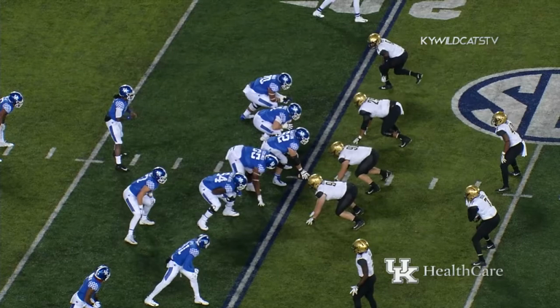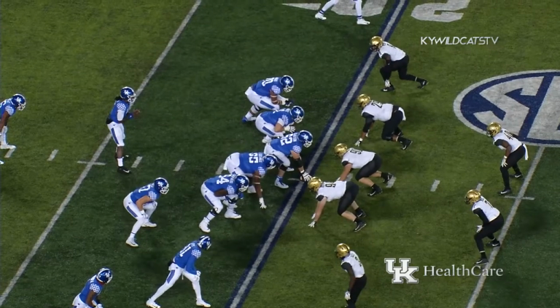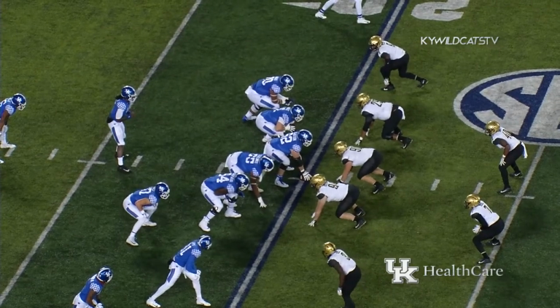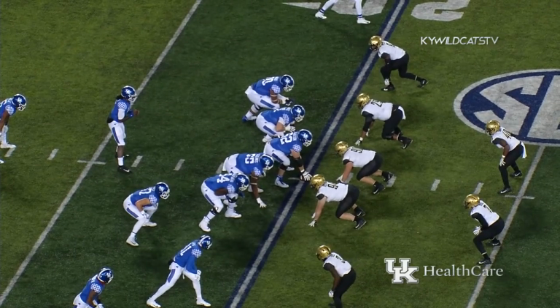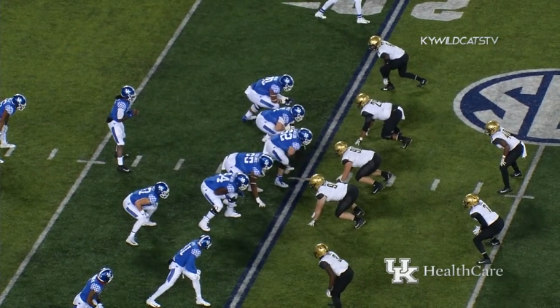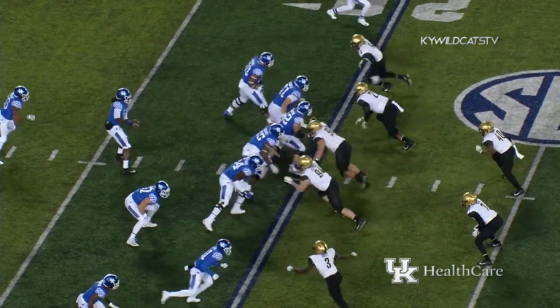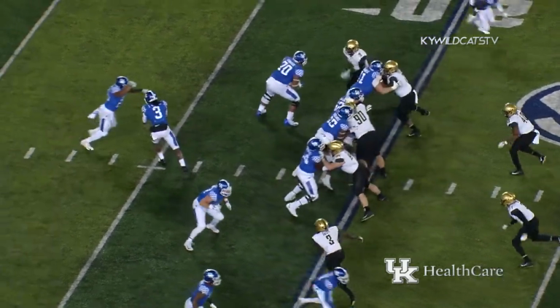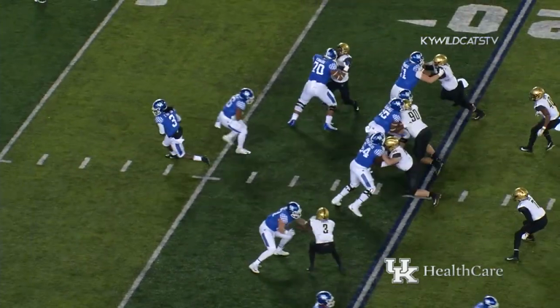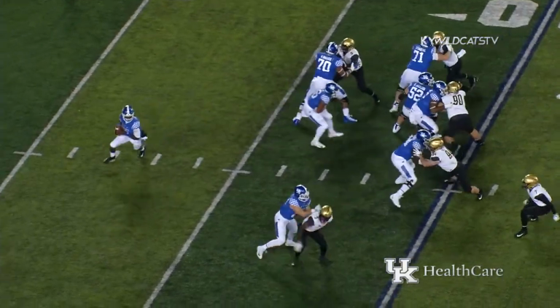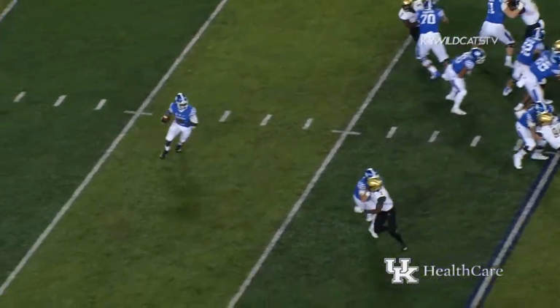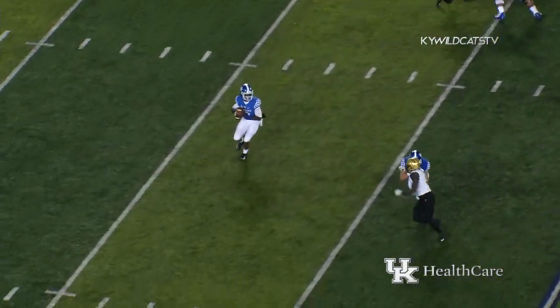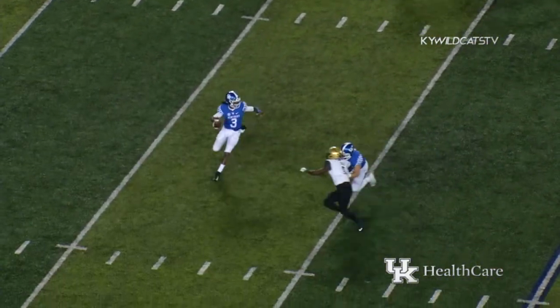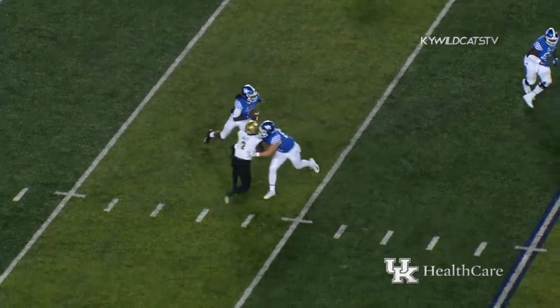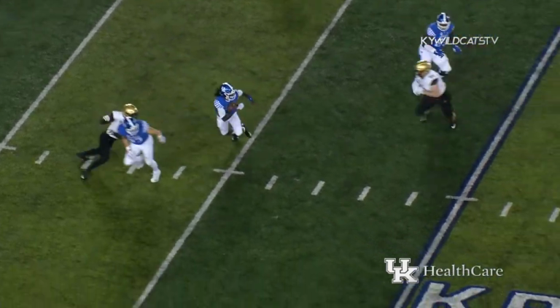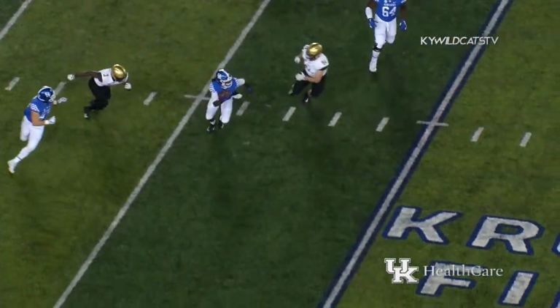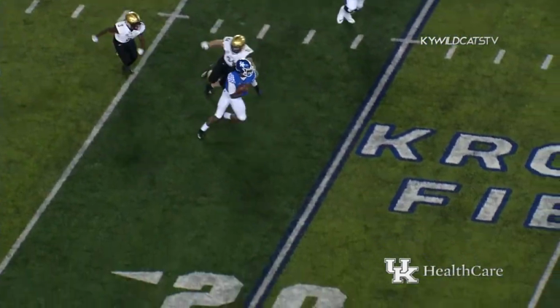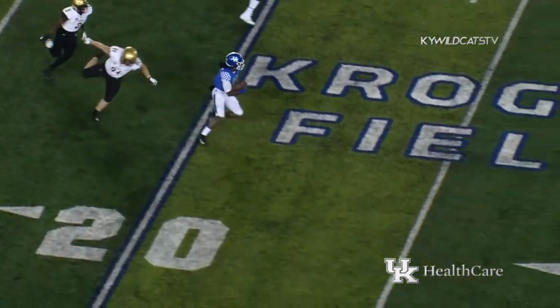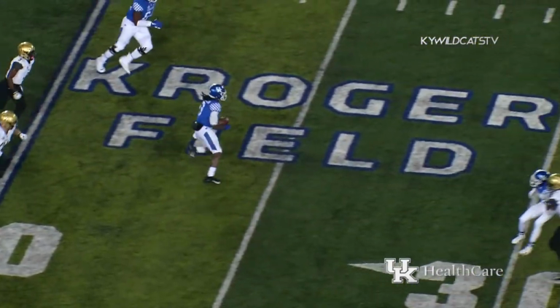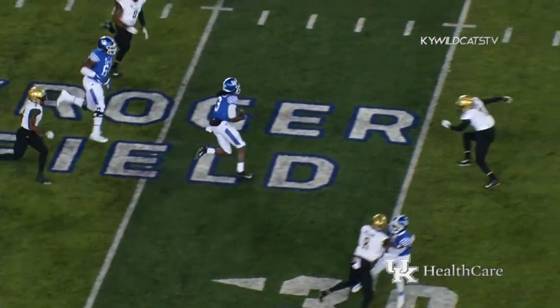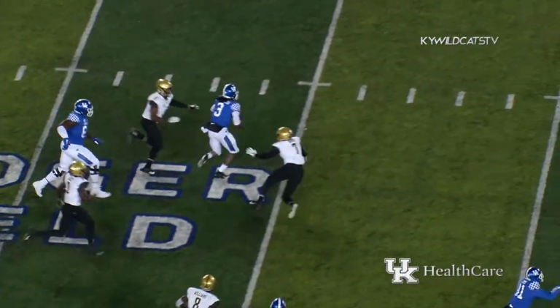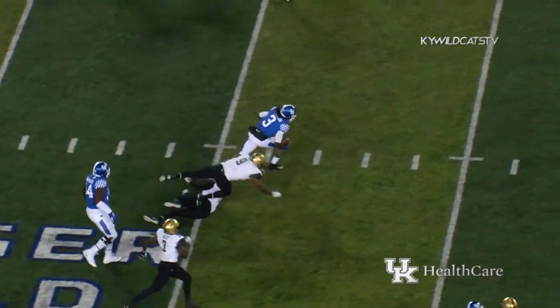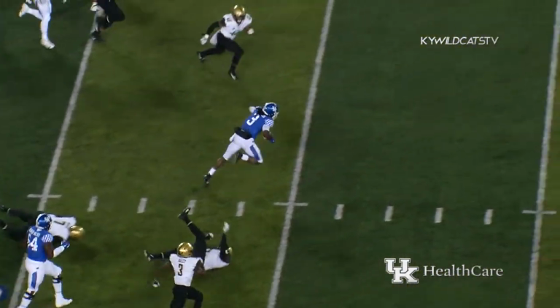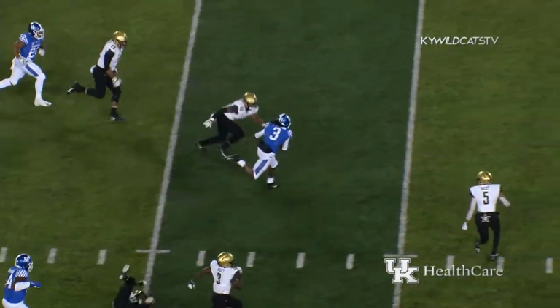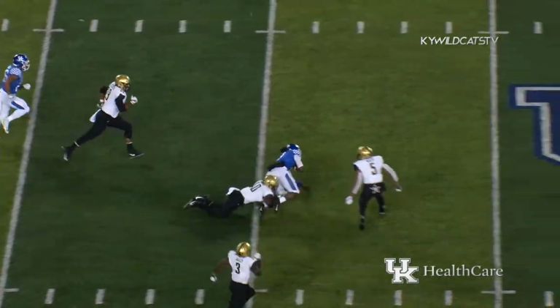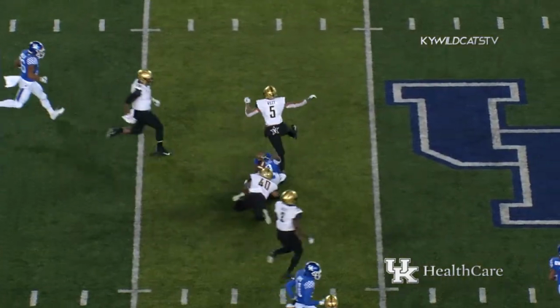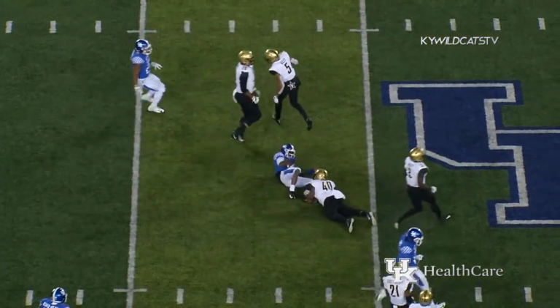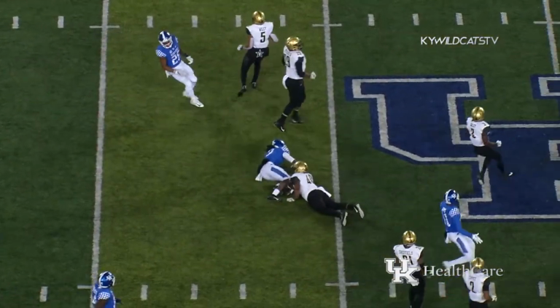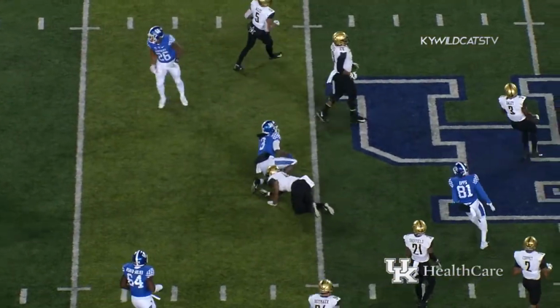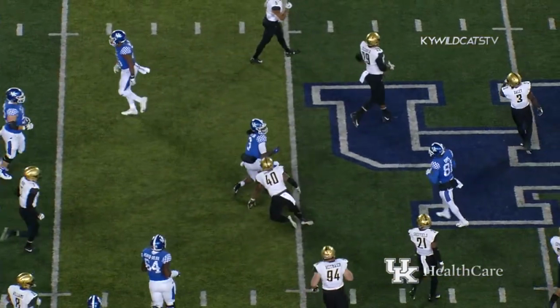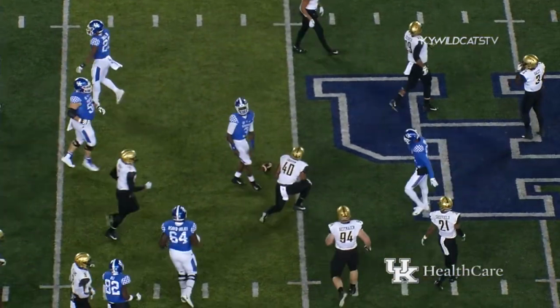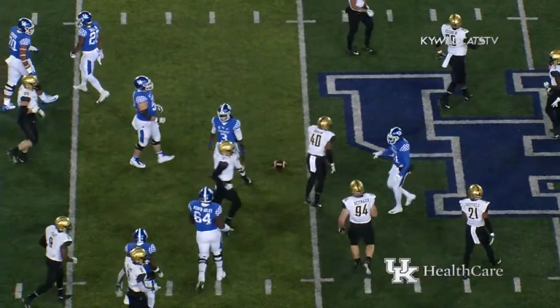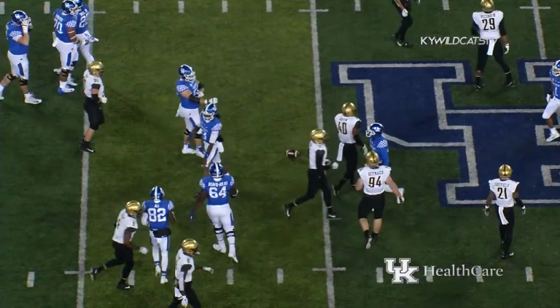Three receivers to the right, one to the left. Pistol formation for Kentucky. Fake to Snell, Wilson rolling right. Looks to throw, now he's going to pull it down and run. Got room across the 25, cuts back in the middle at the 30, breaks the tackle, dives out across the 40, and out to the 42-yard line.